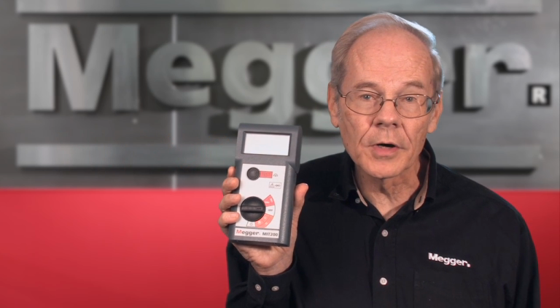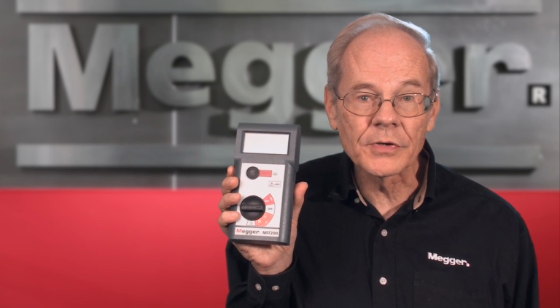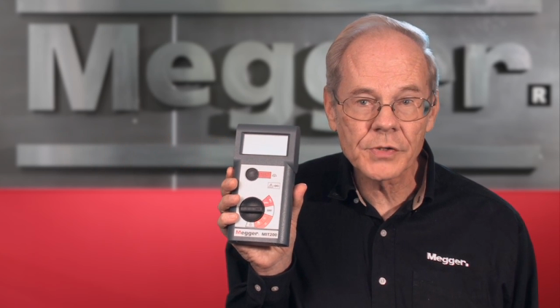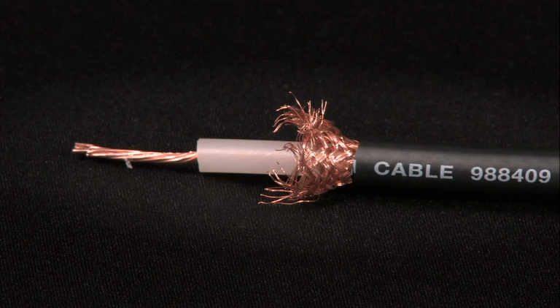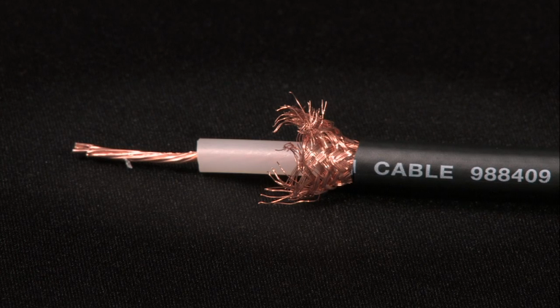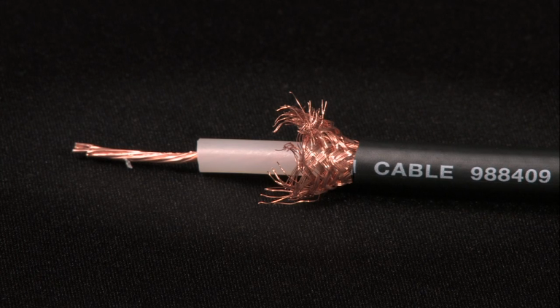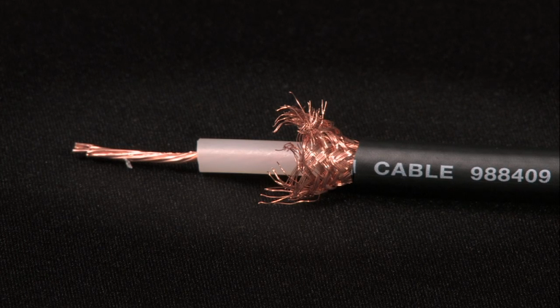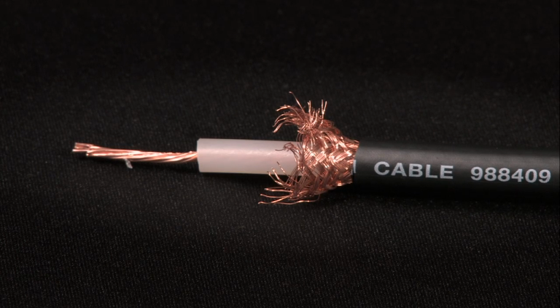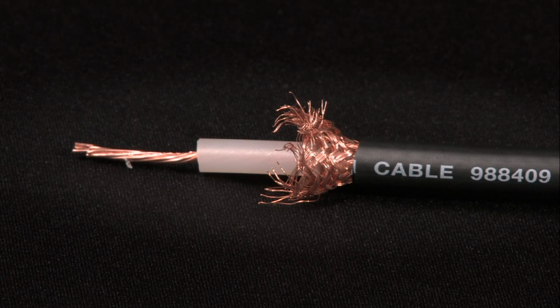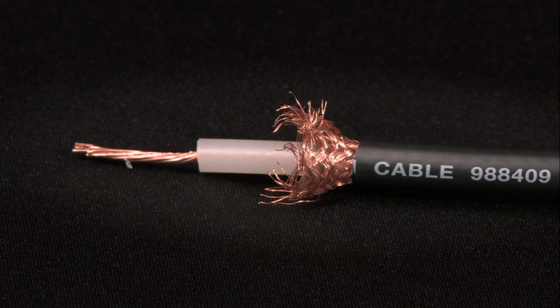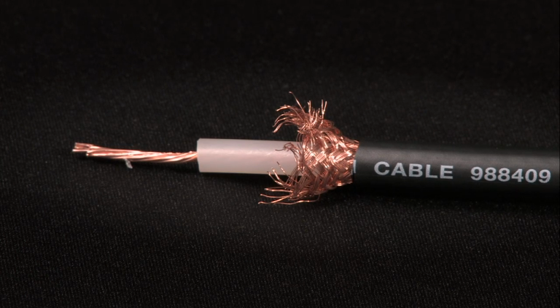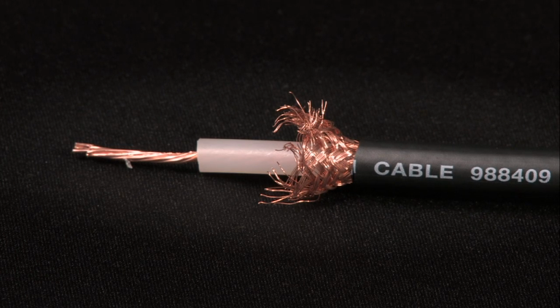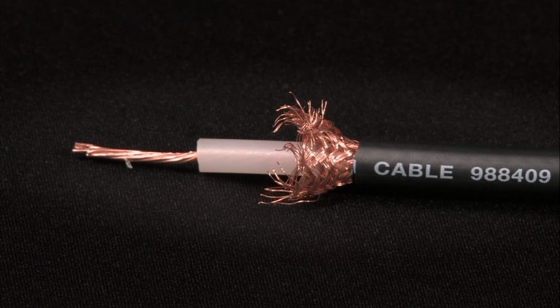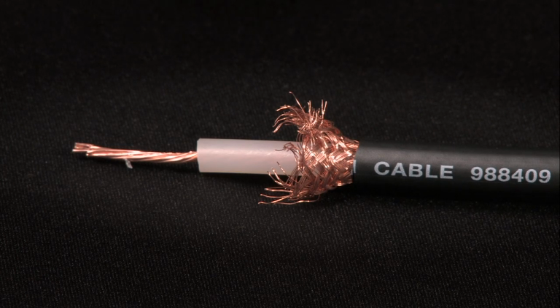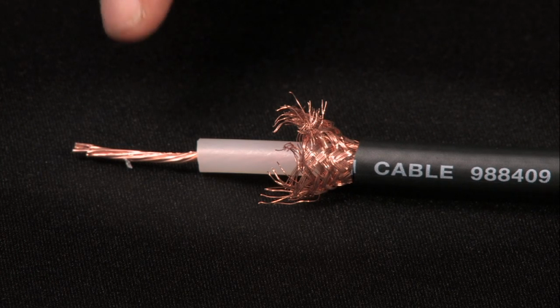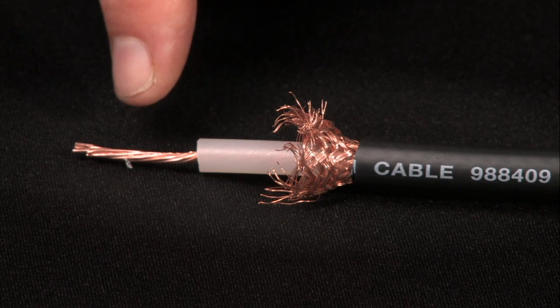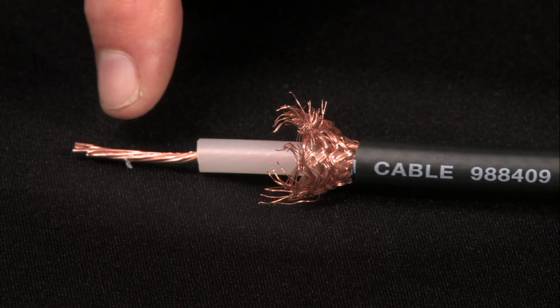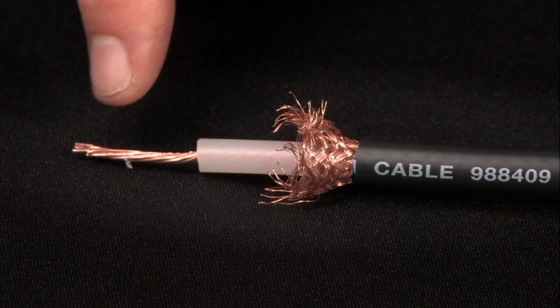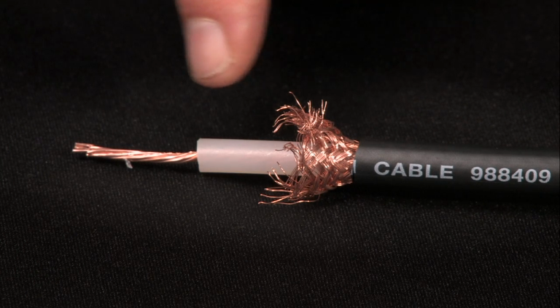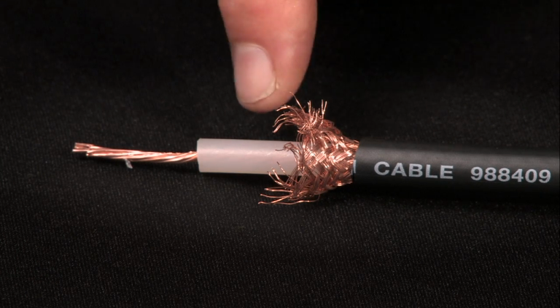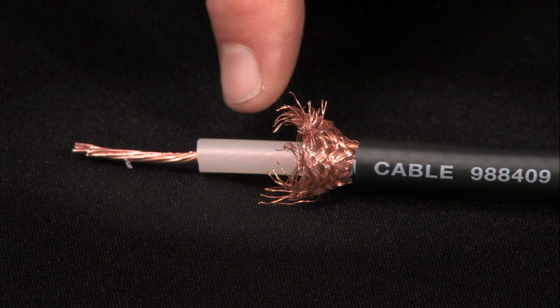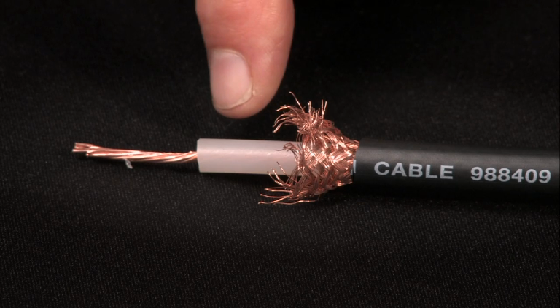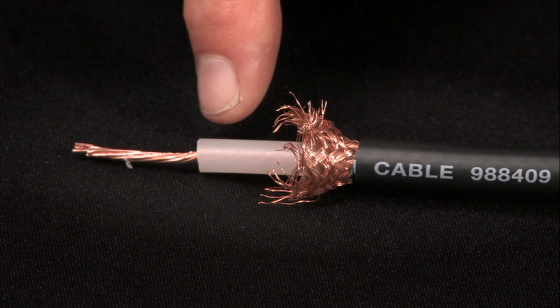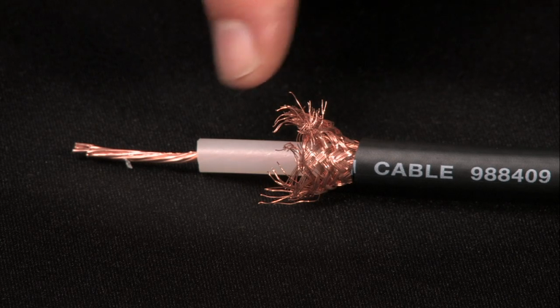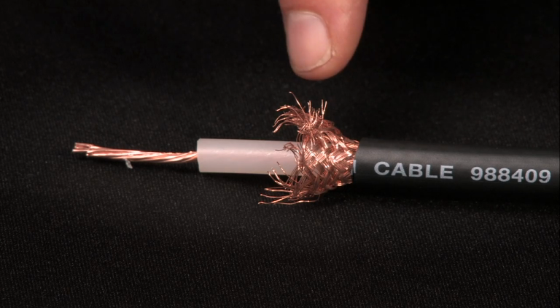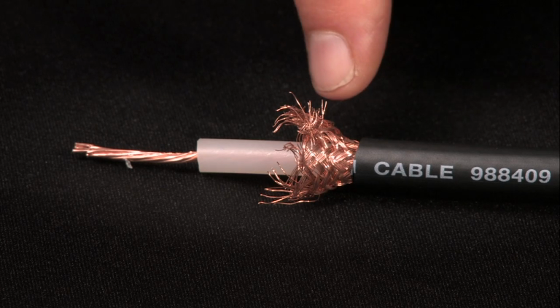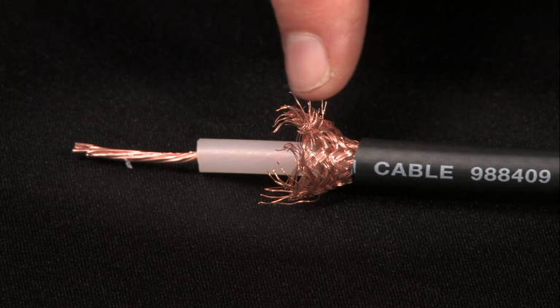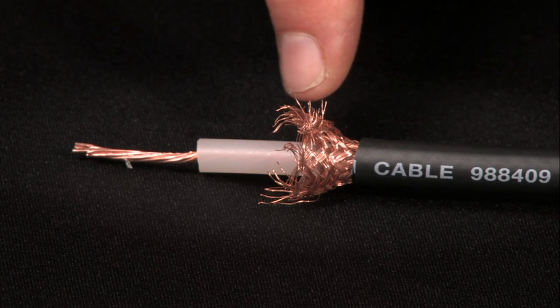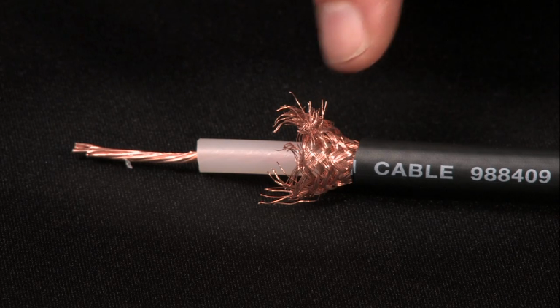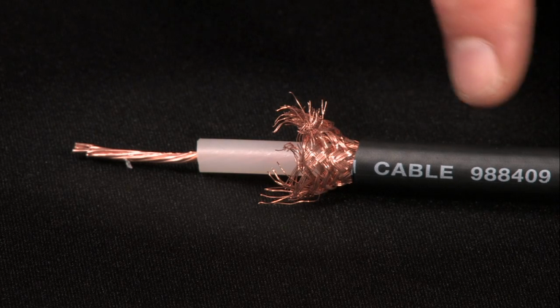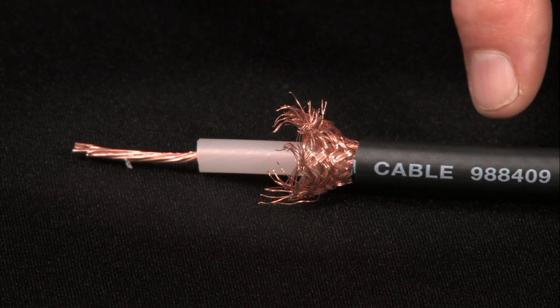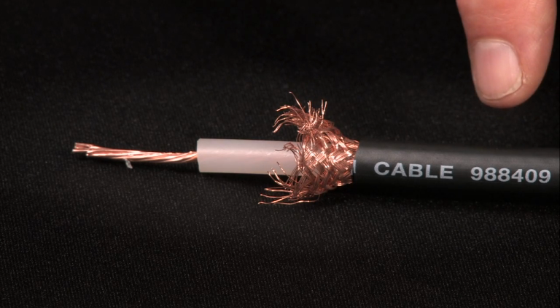We'll use a length of standard coaxial cable, with a conductor, insulation, sheath, and outer jacket.